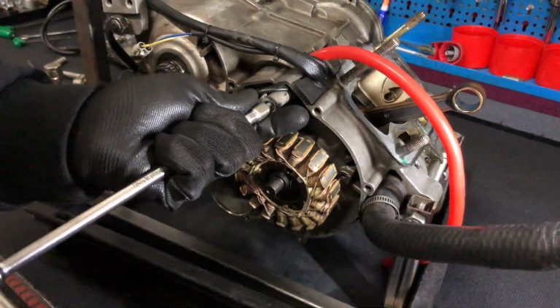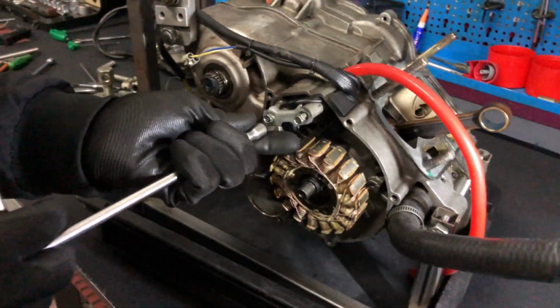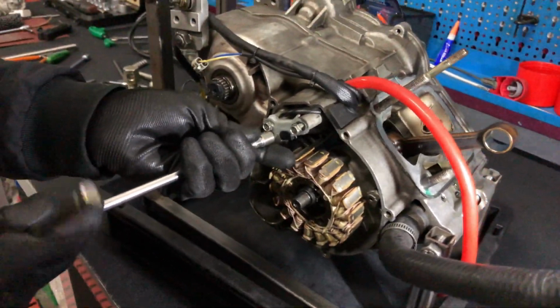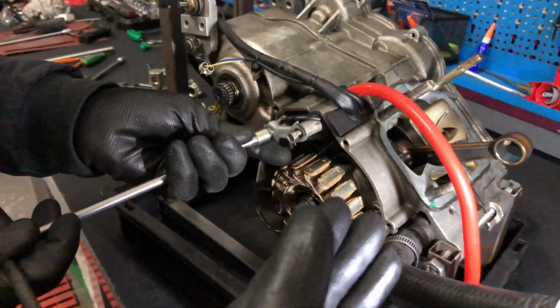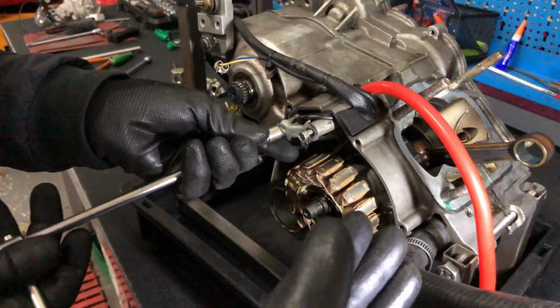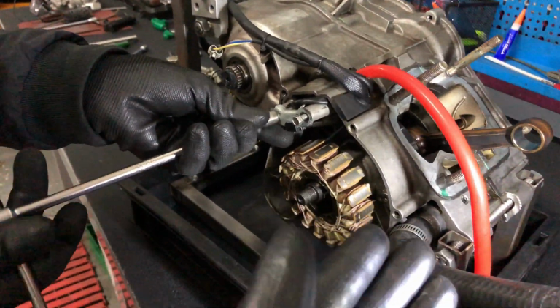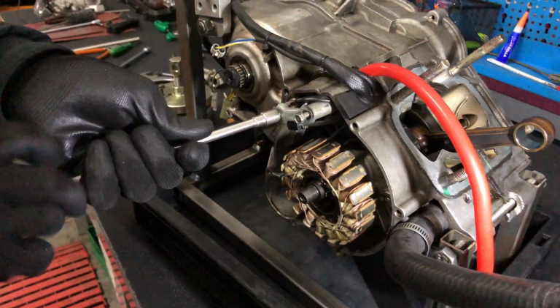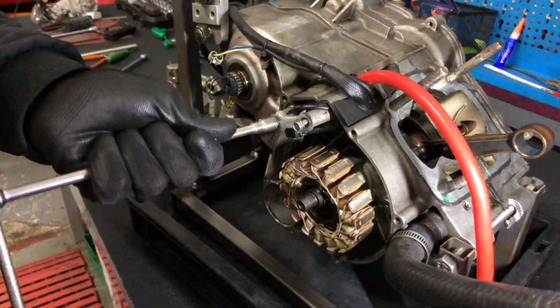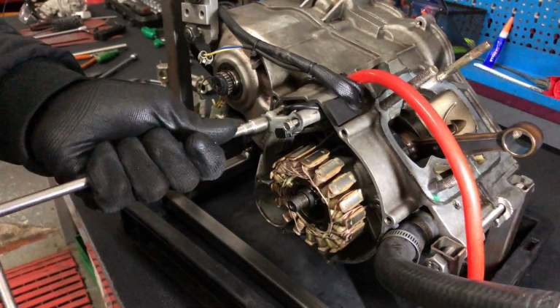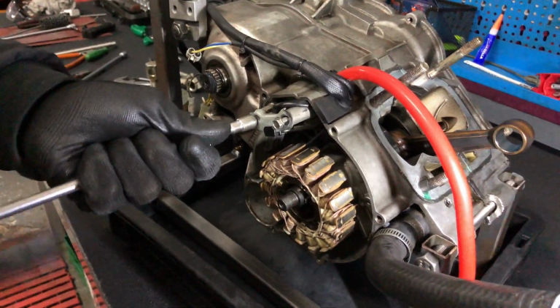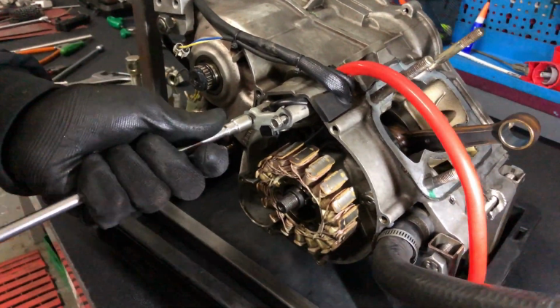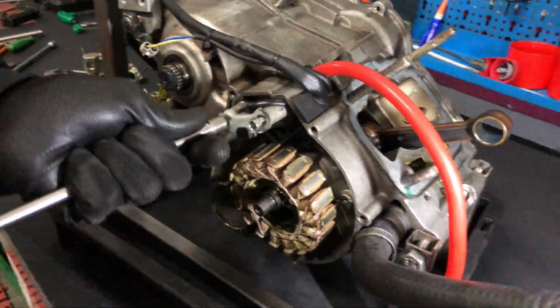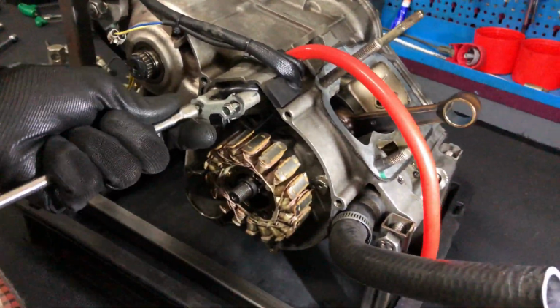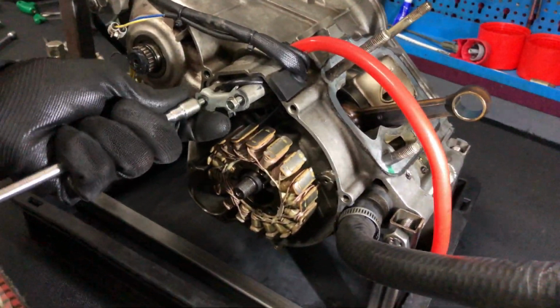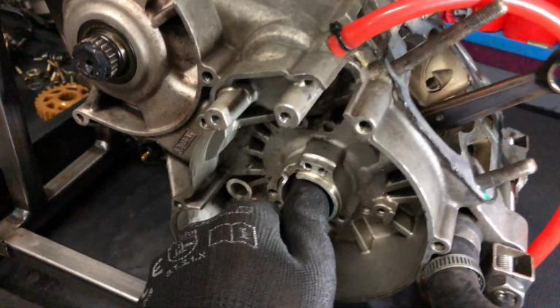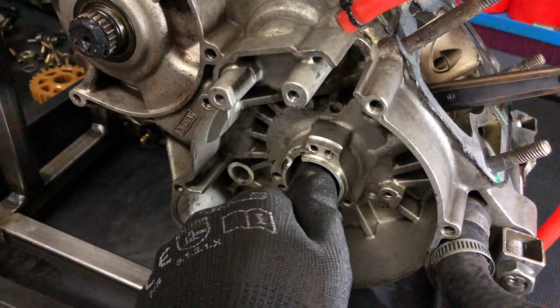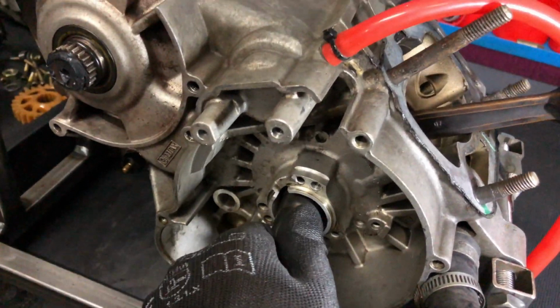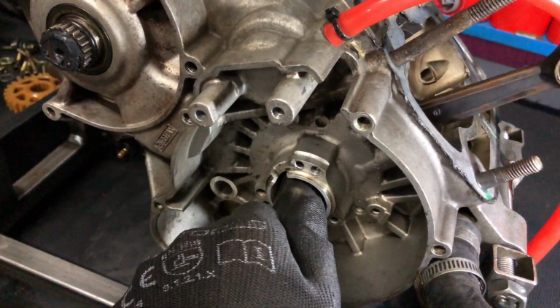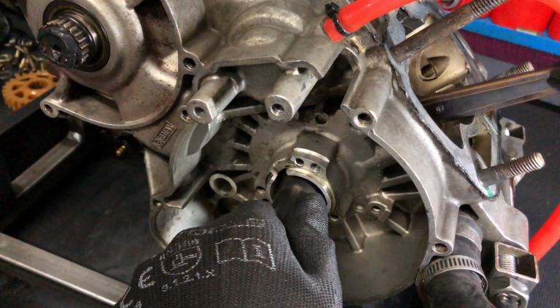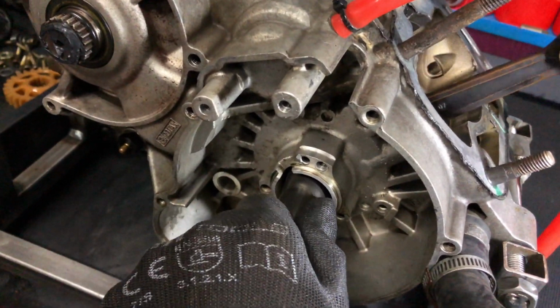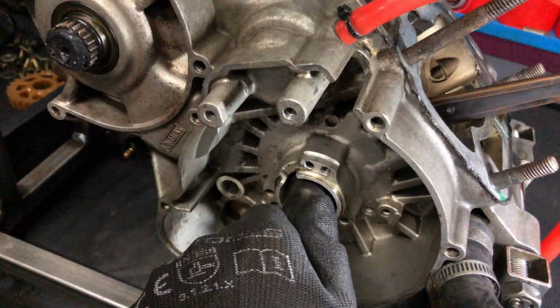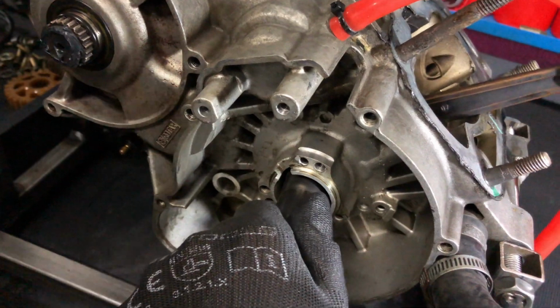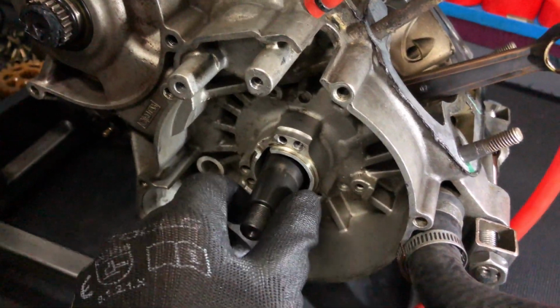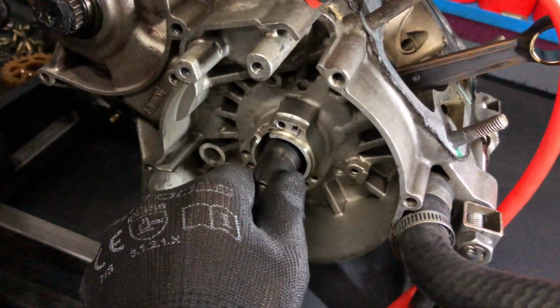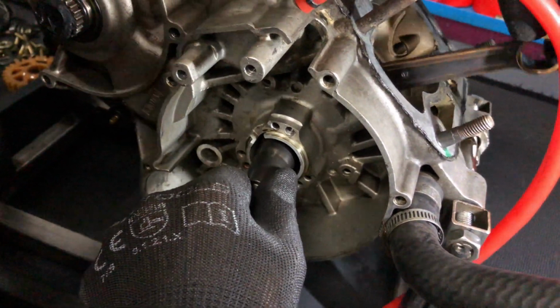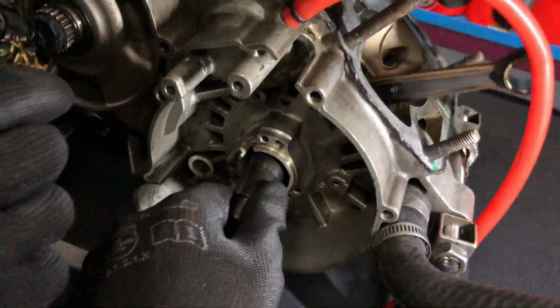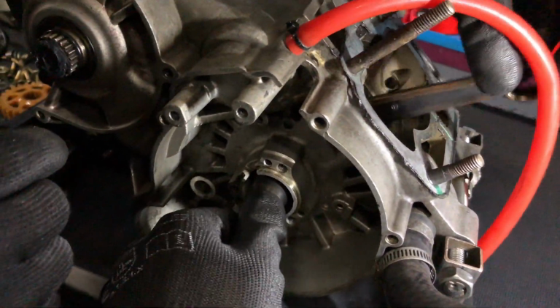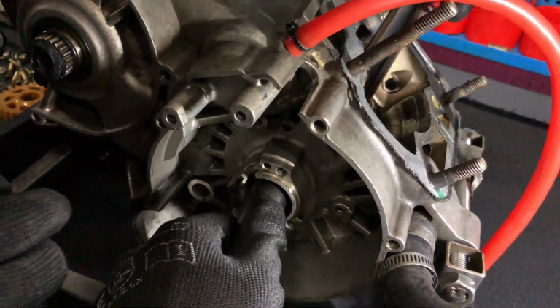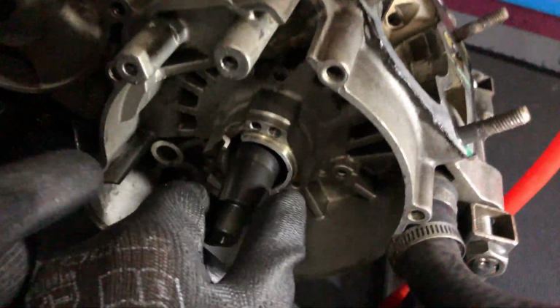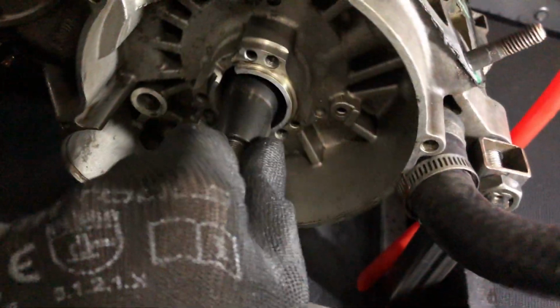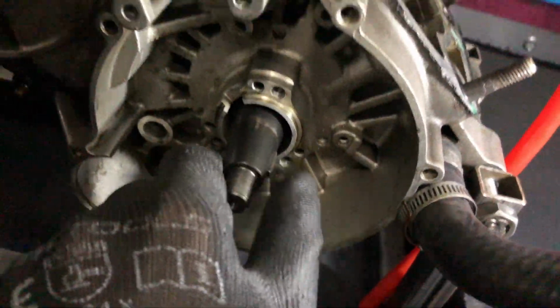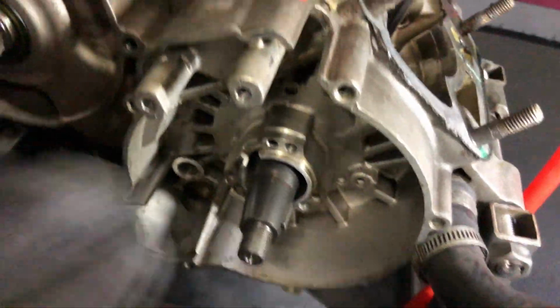We're nearly done separating the block. You can already feel by hand that something's not good — it's not good at all.